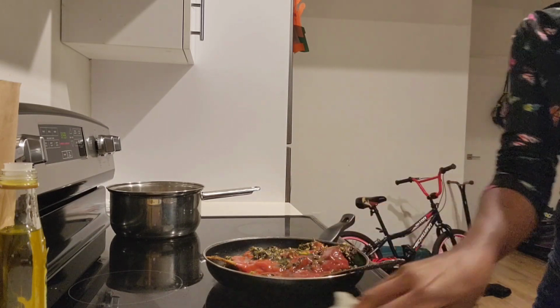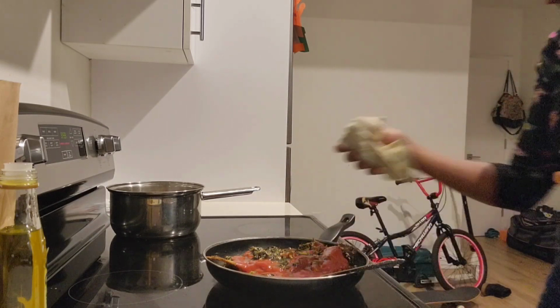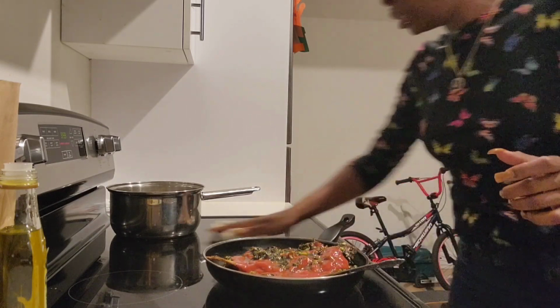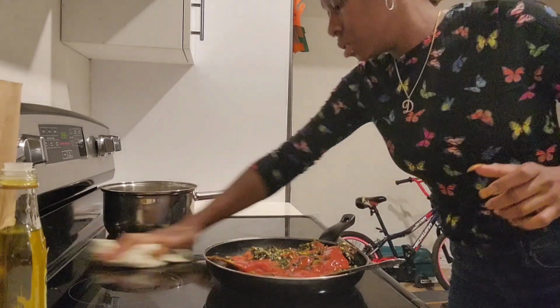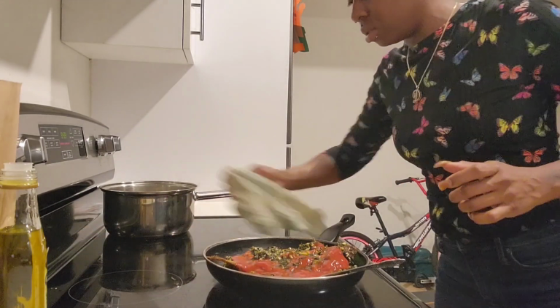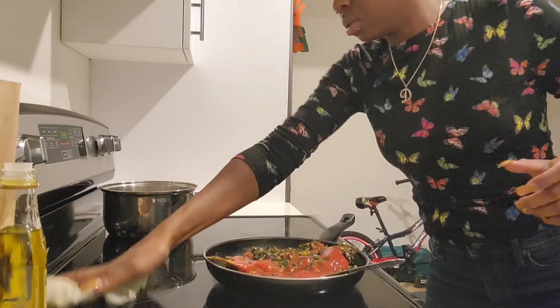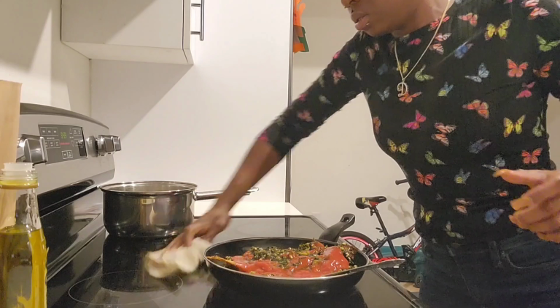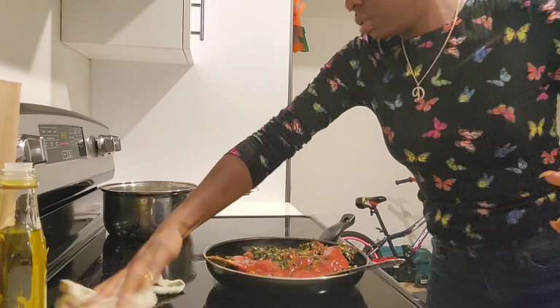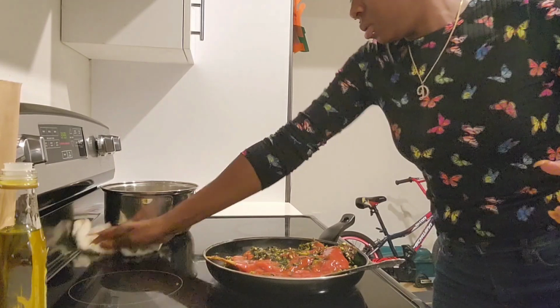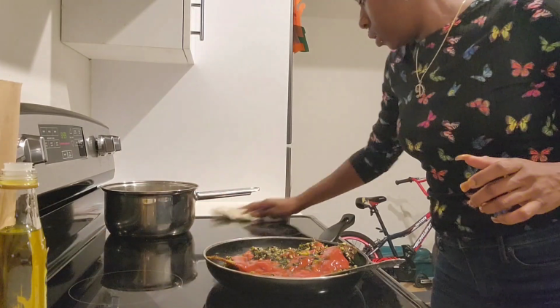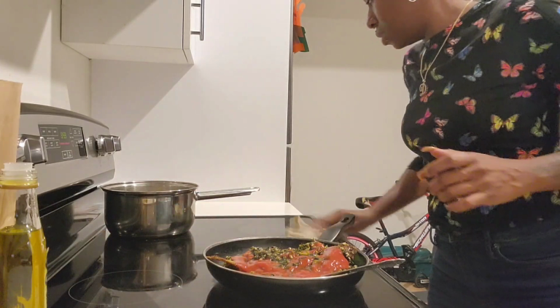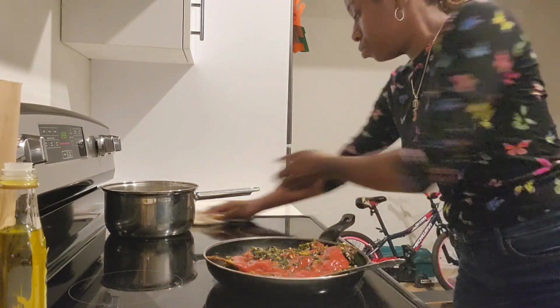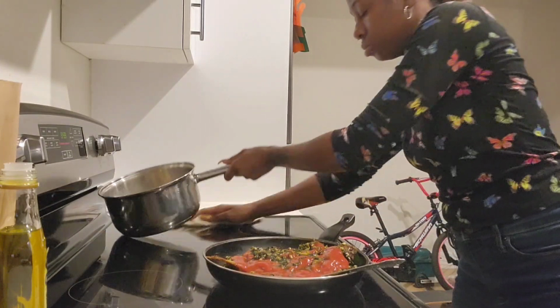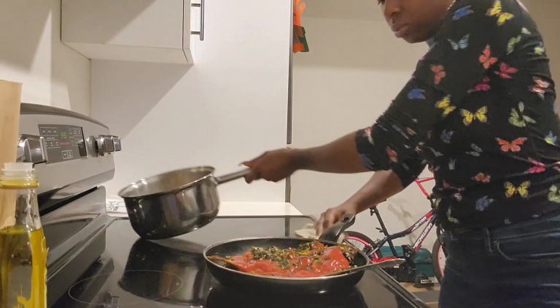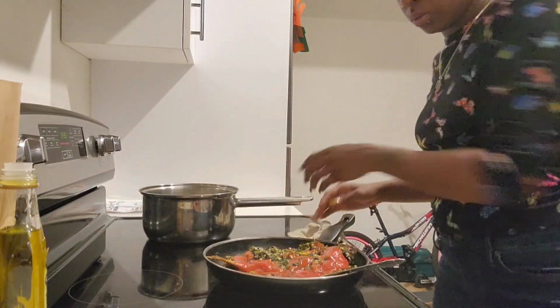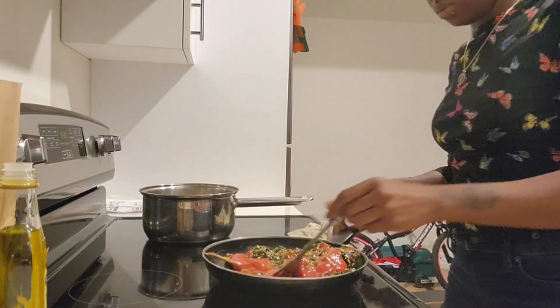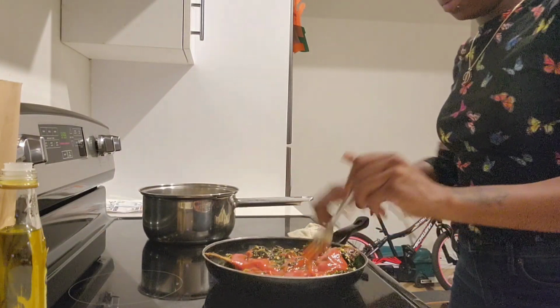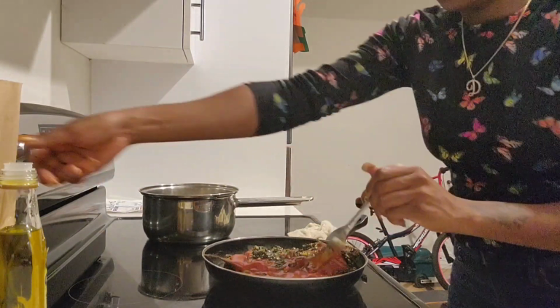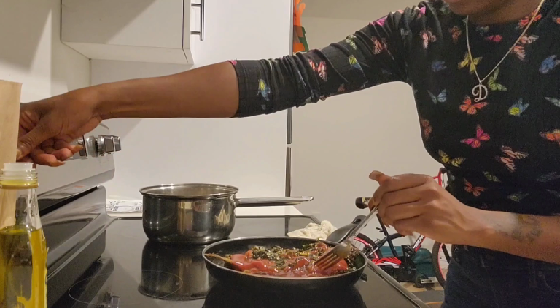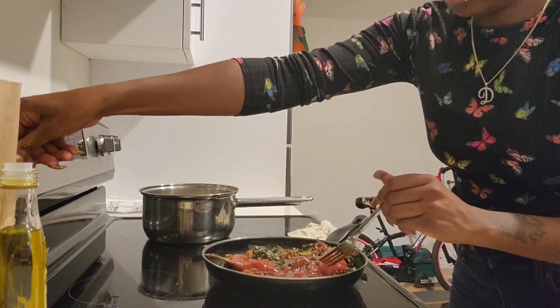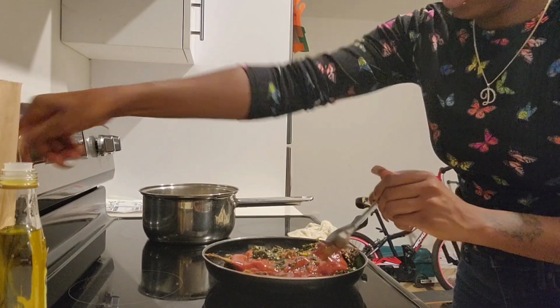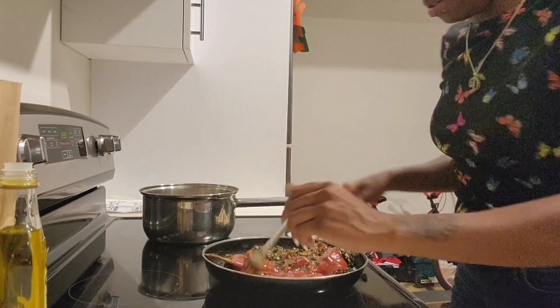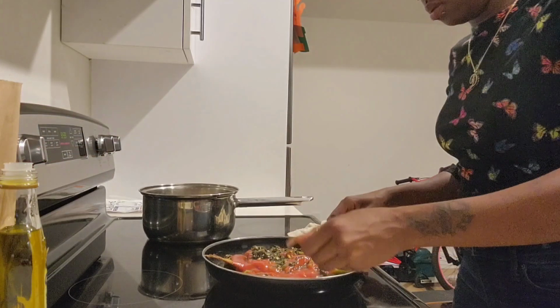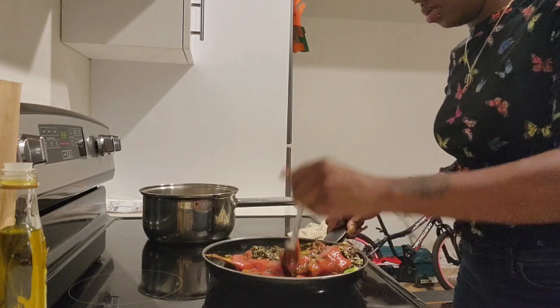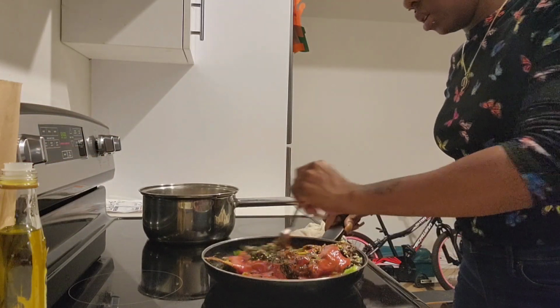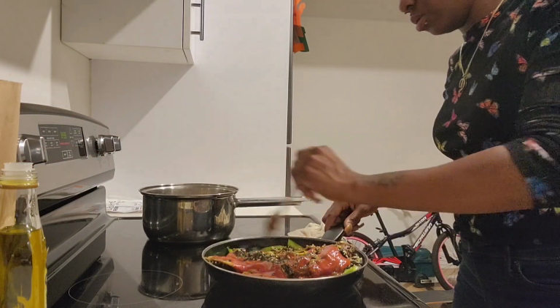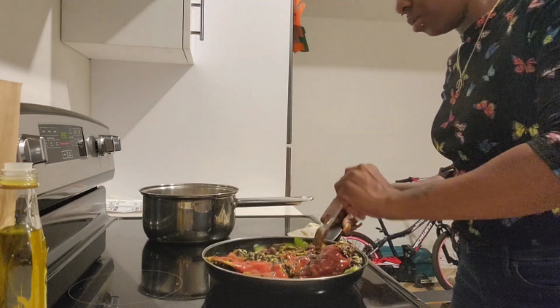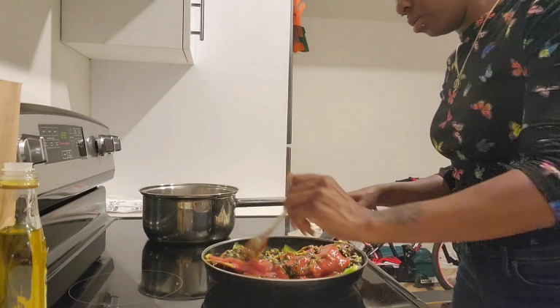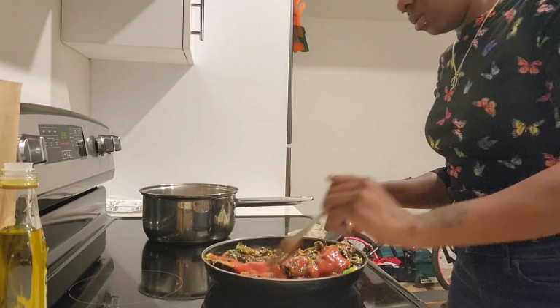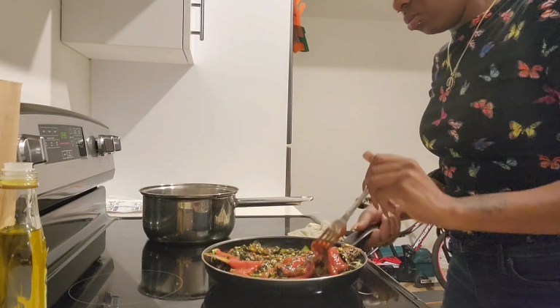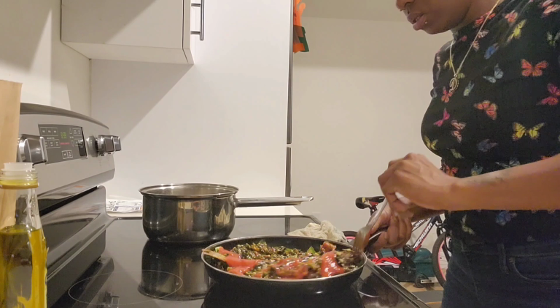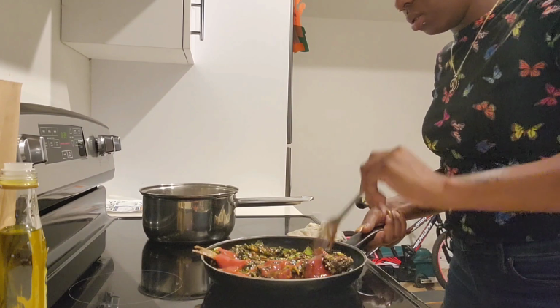Always clean your kitchen as you cook — that's what I do. Put this stove on a little hot. Look at this.